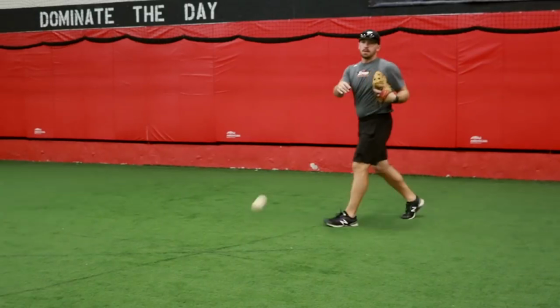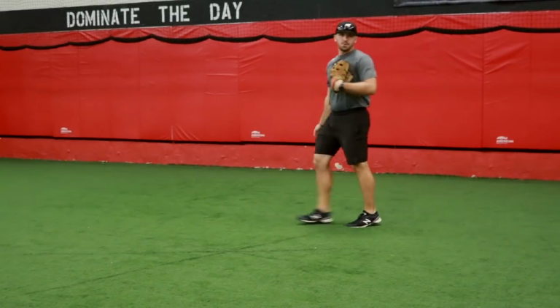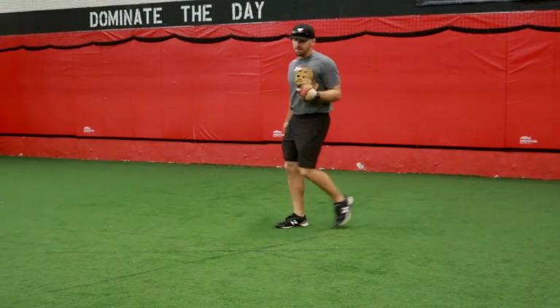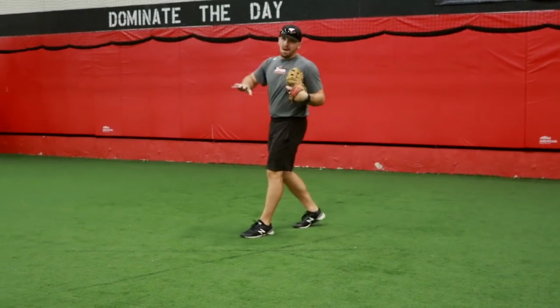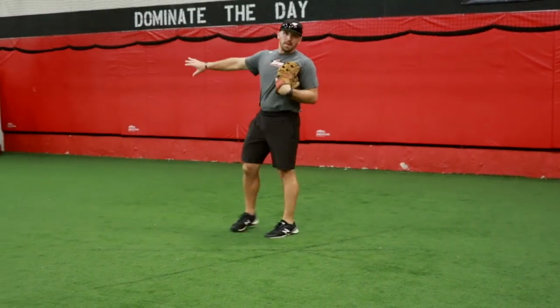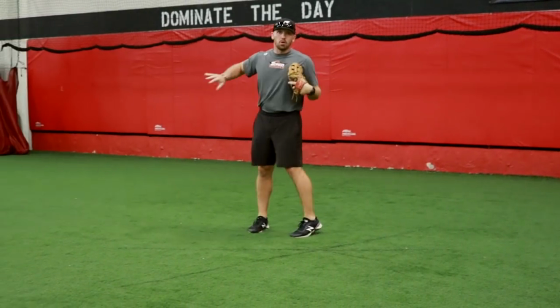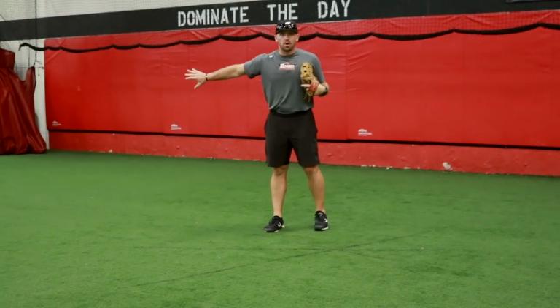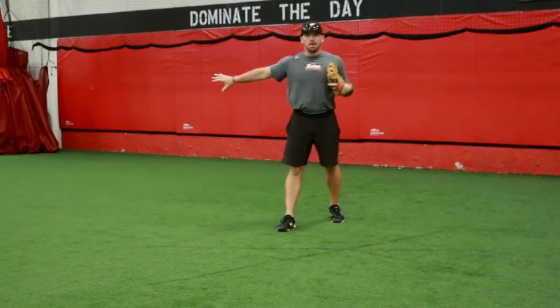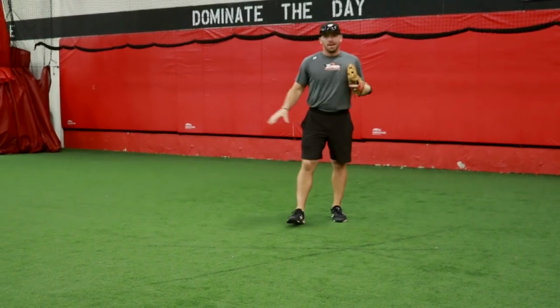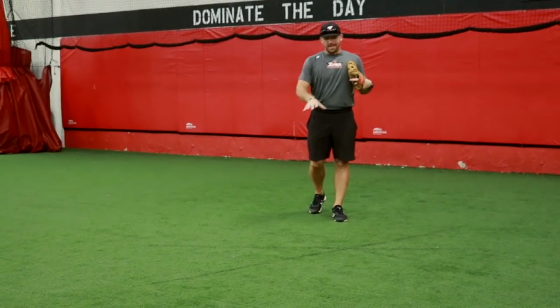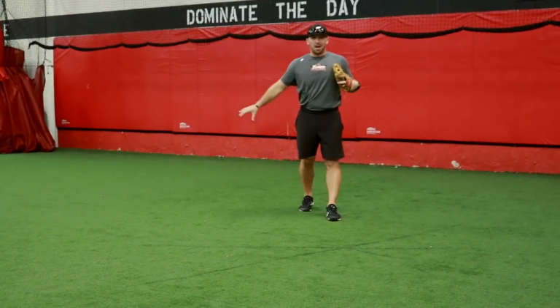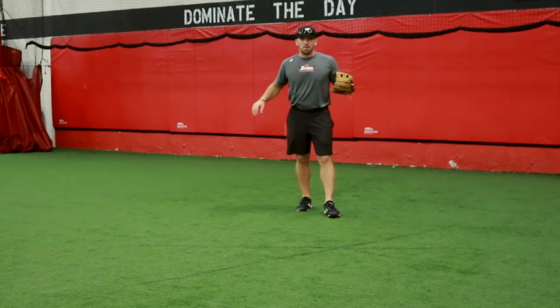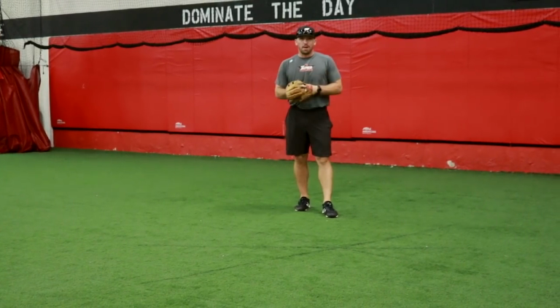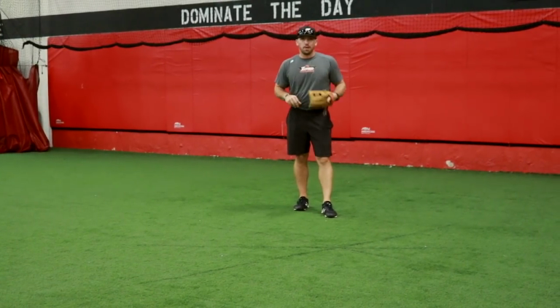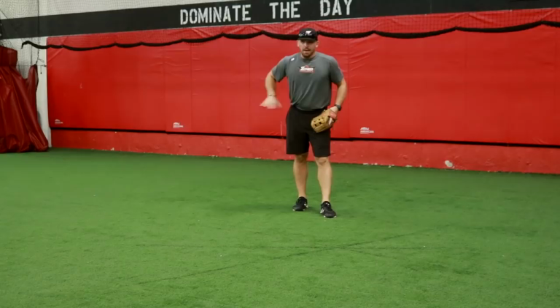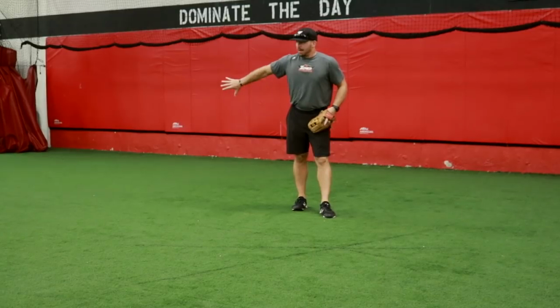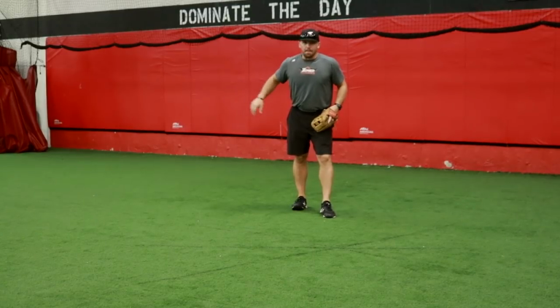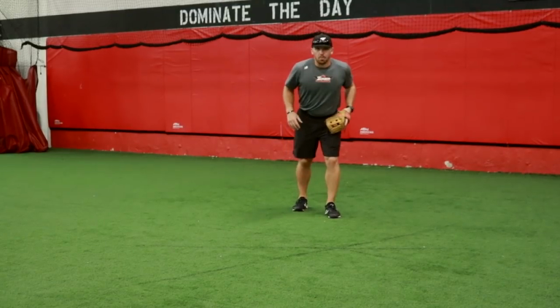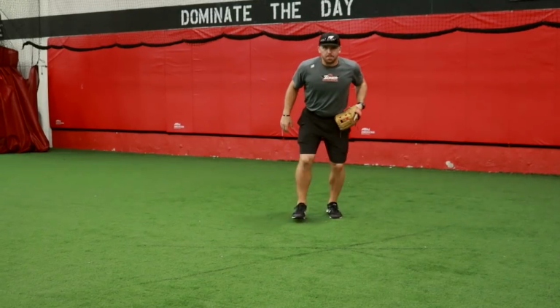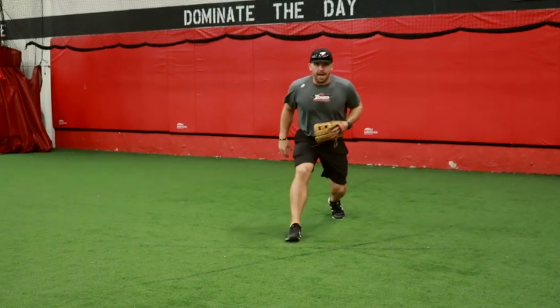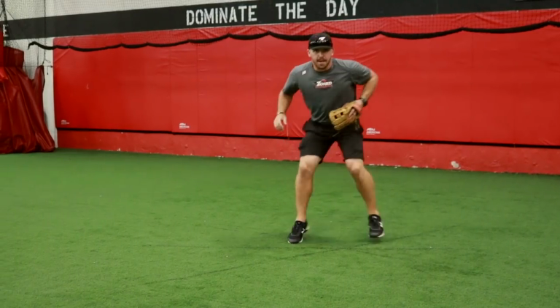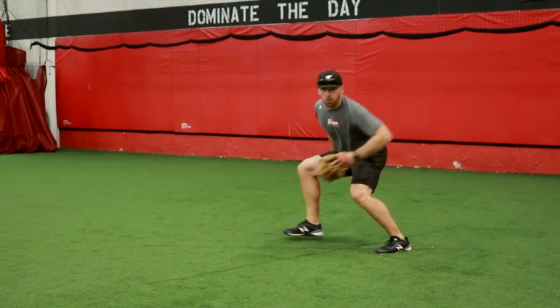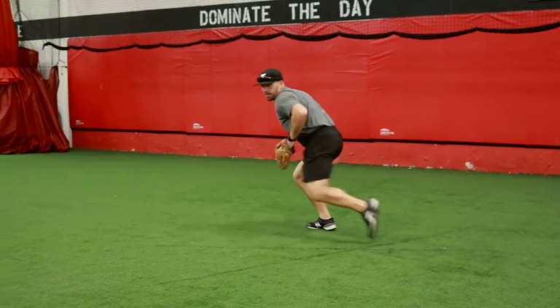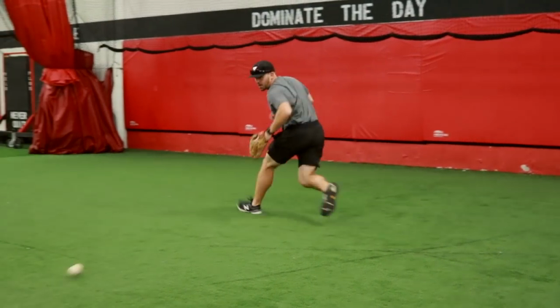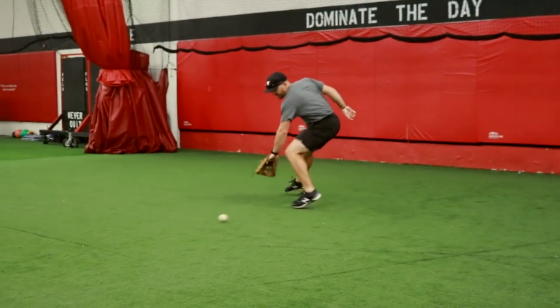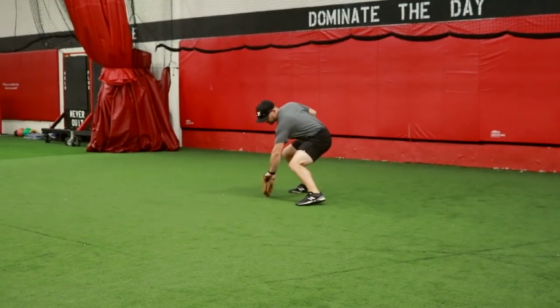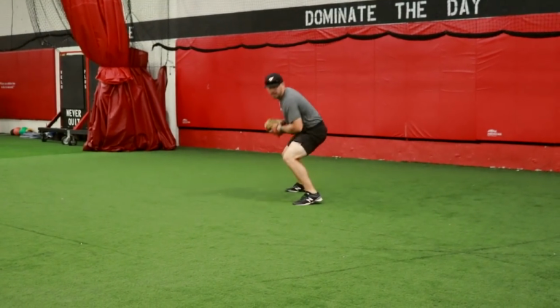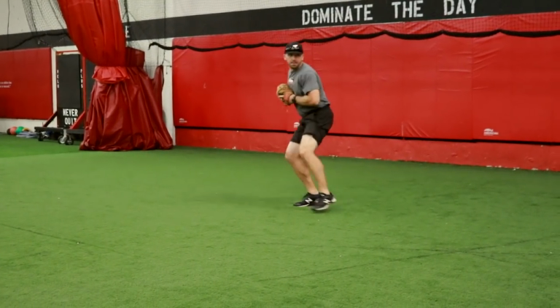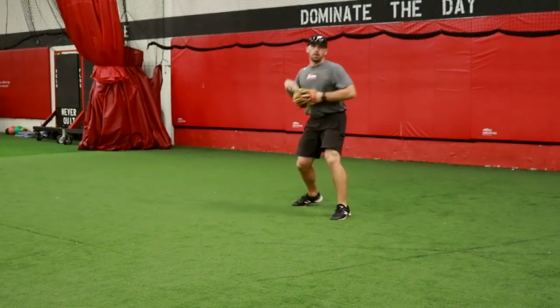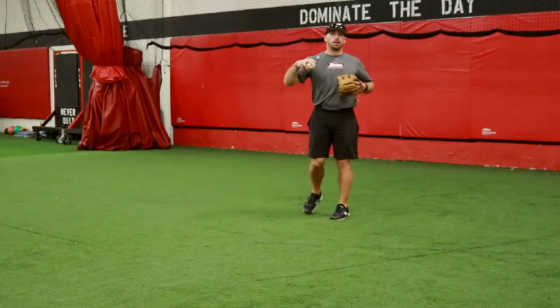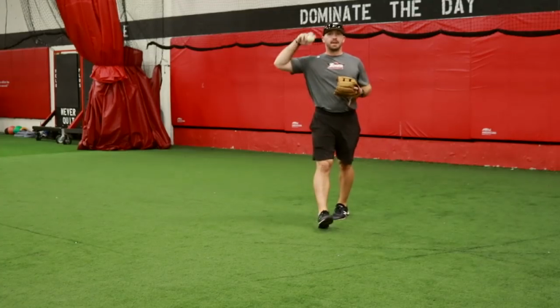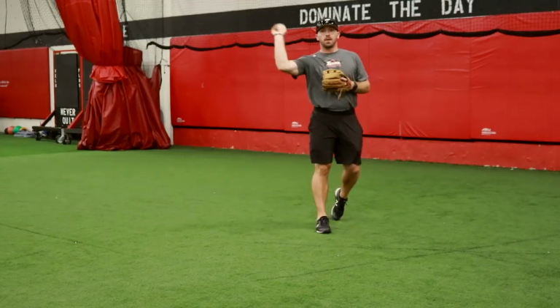The next one's going to be a ball that's hit a little bit harder up the middle. I'm going to take a drop step with my right foot, get that ball a little bit deeper on my backhand side. I'm going to open up, go back, and field the ball to make that play.